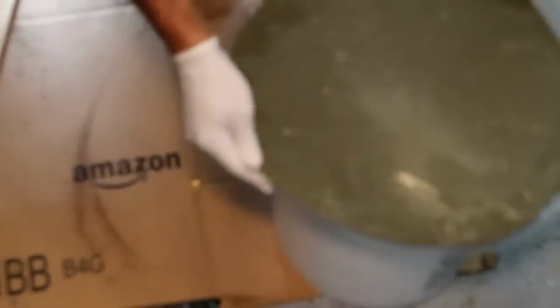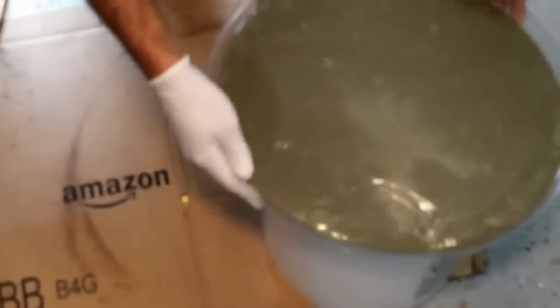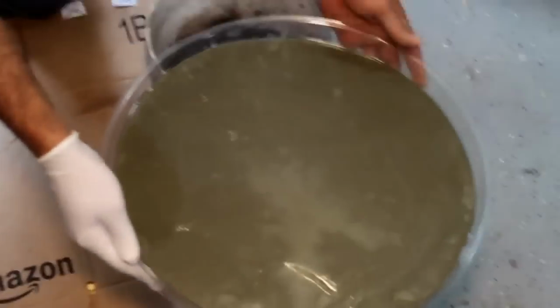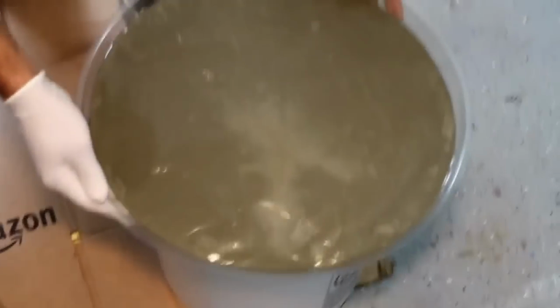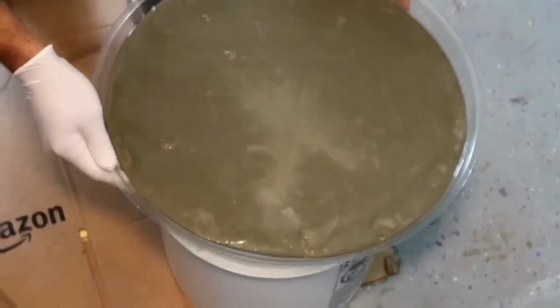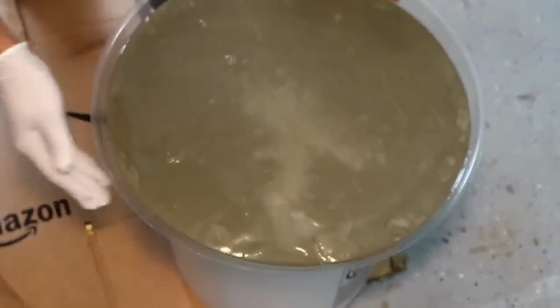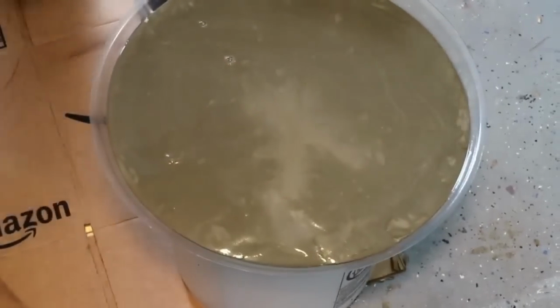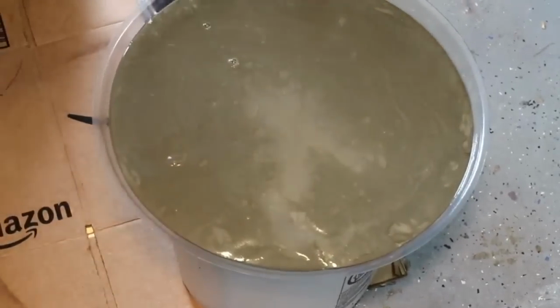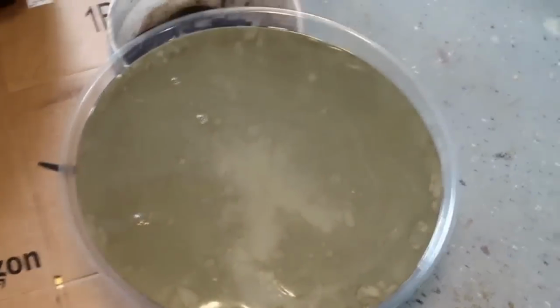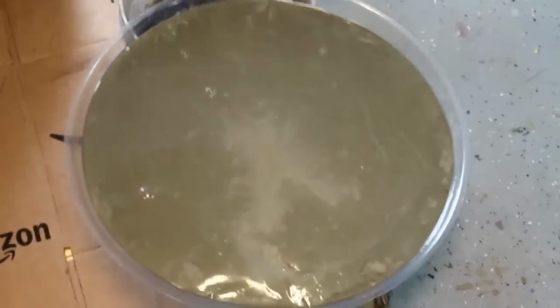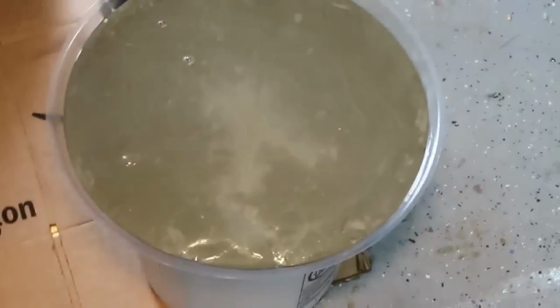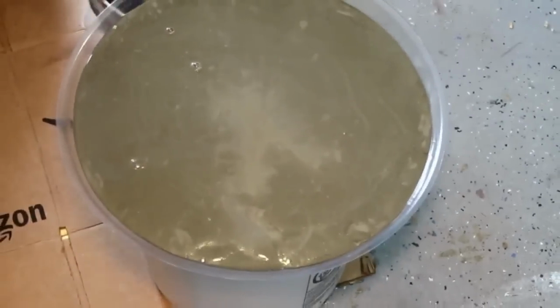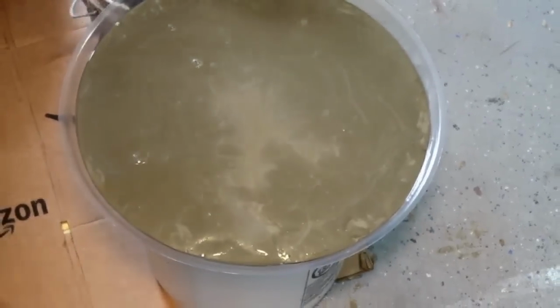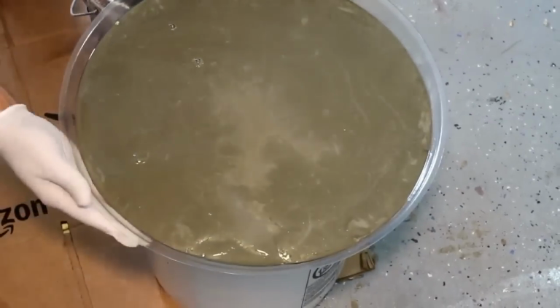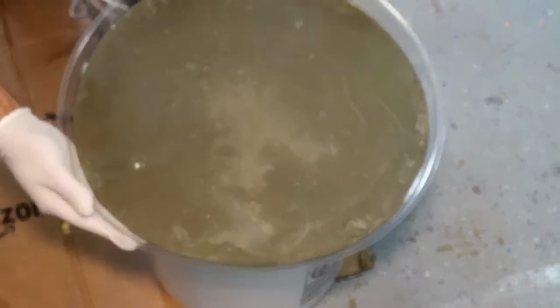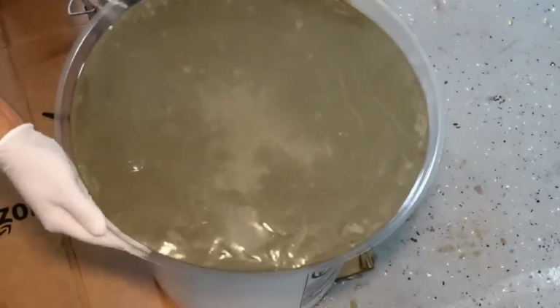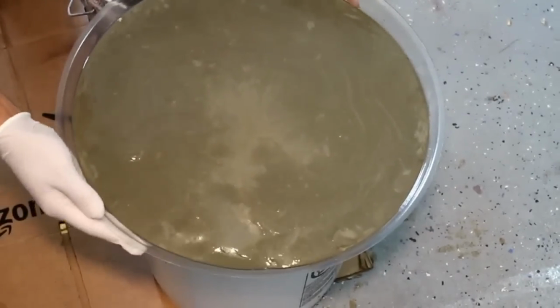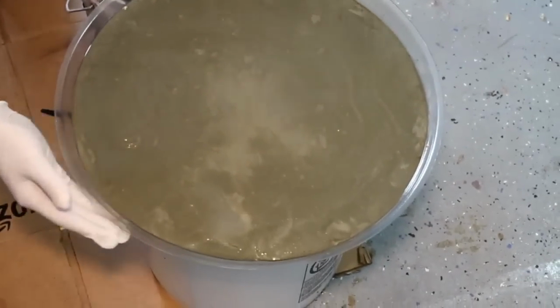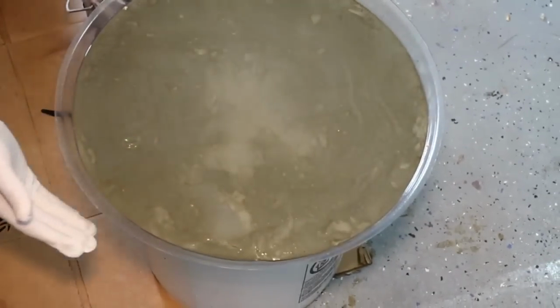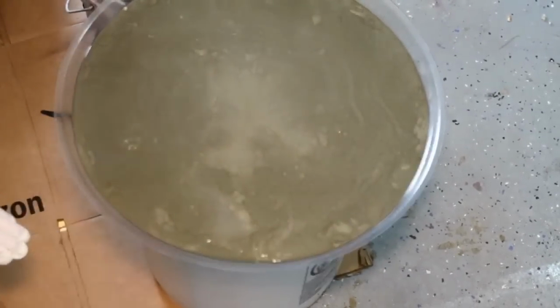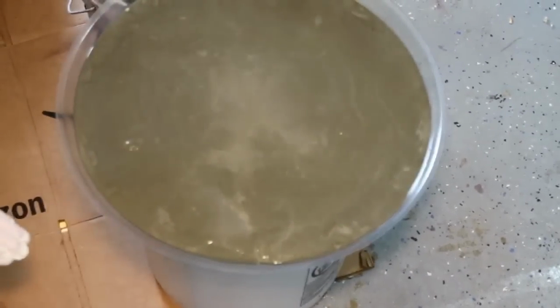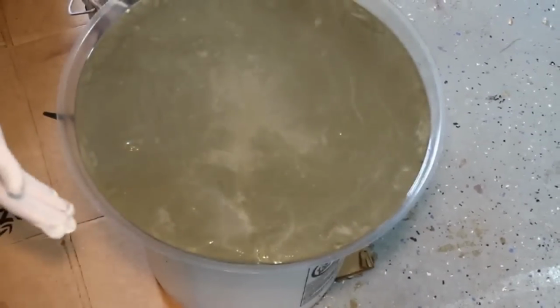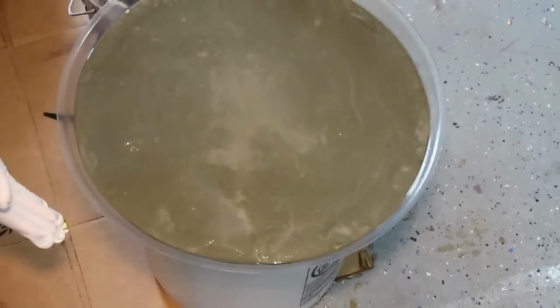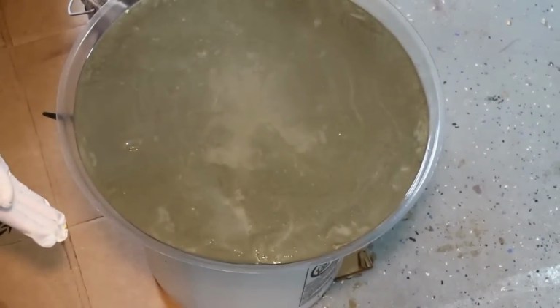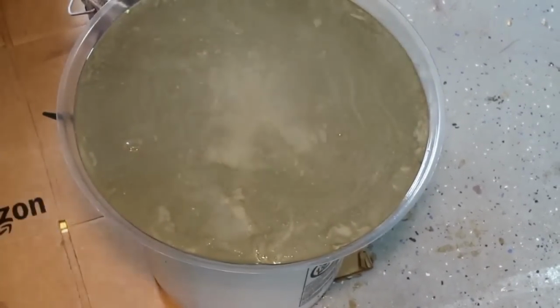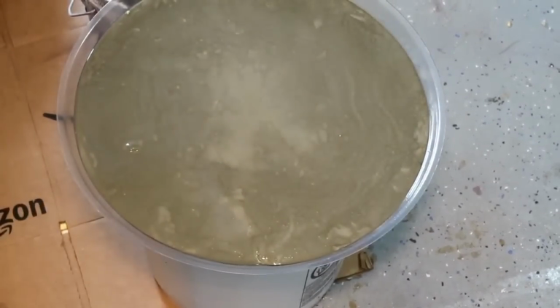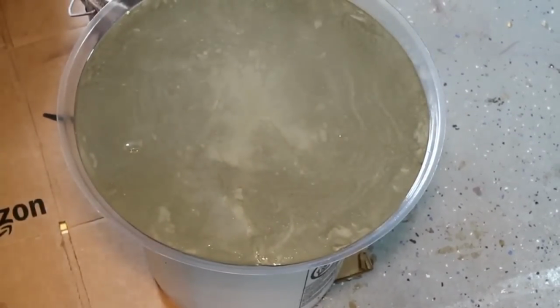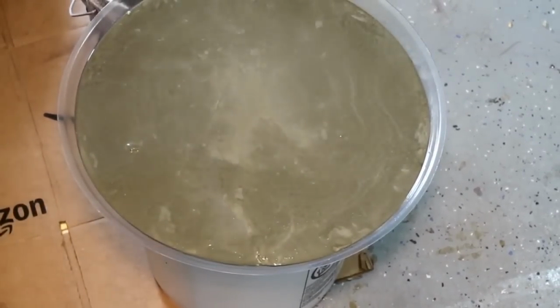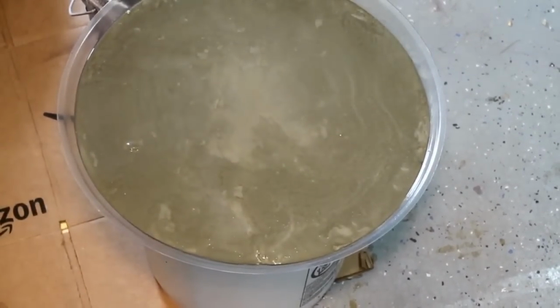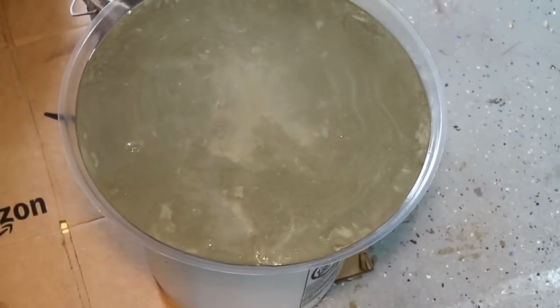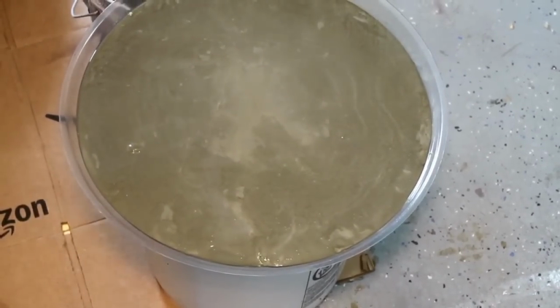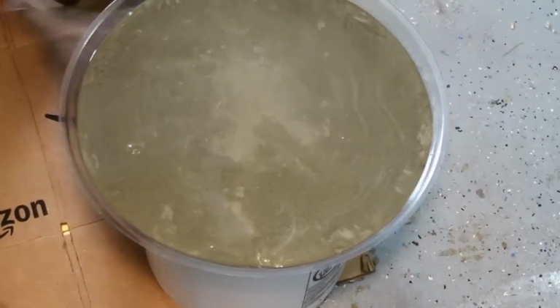You want to set the concrete mold on a nice even surface so that you have an even distribution of the concrete mix.